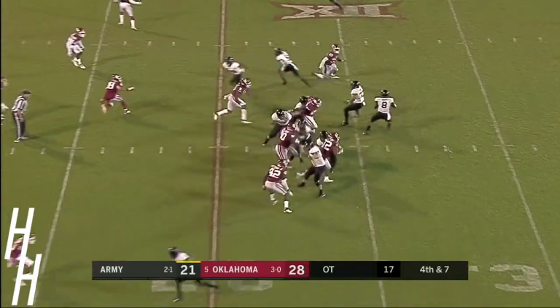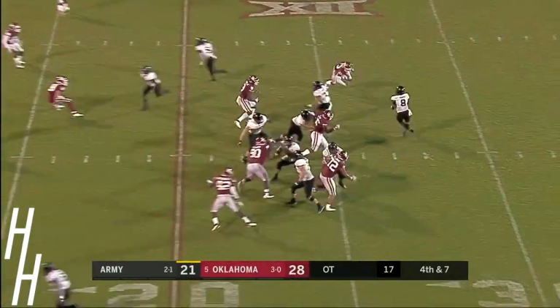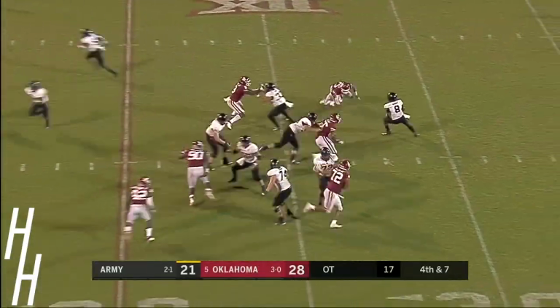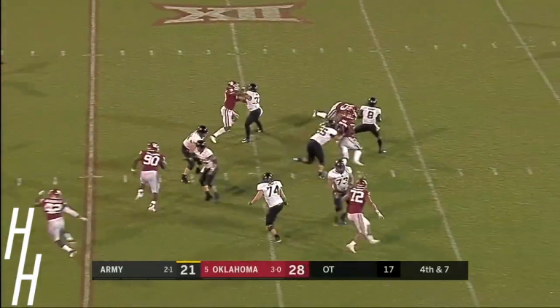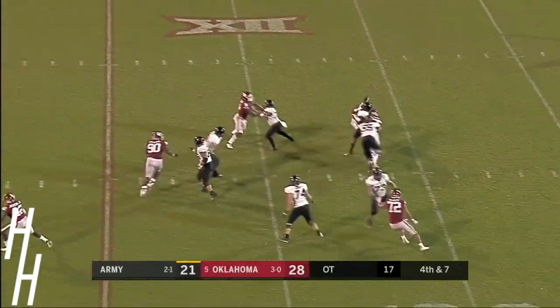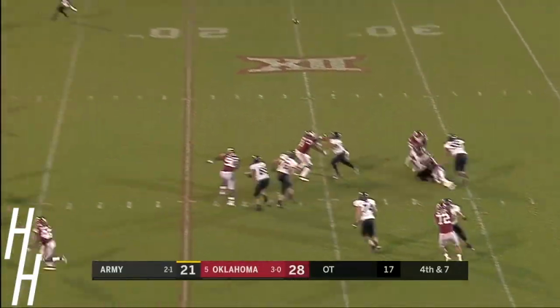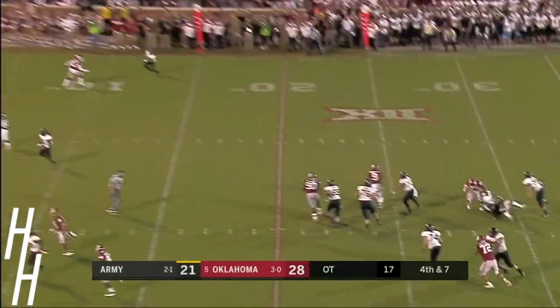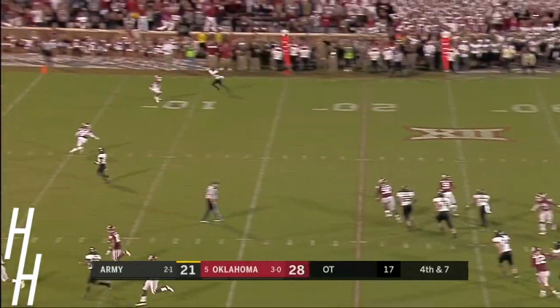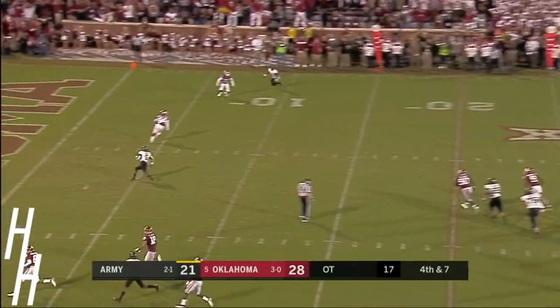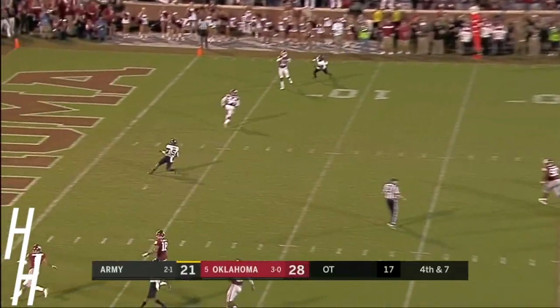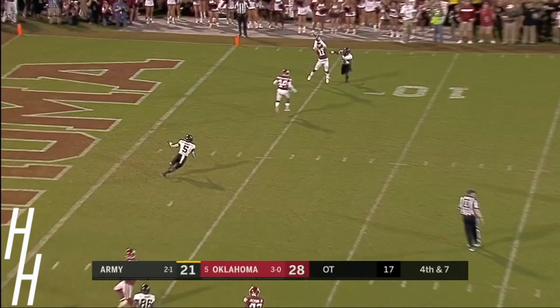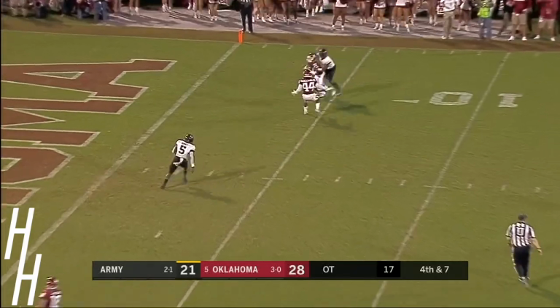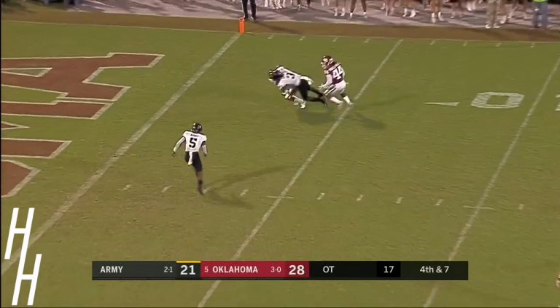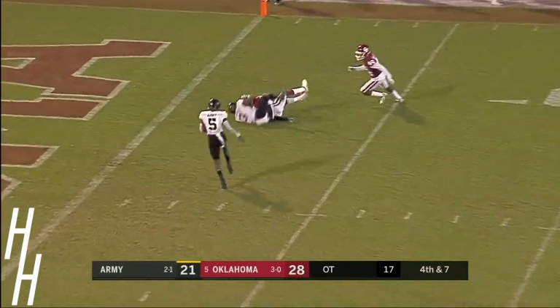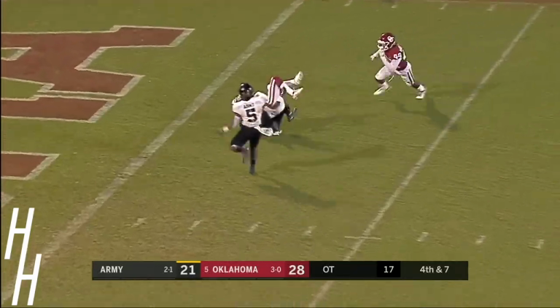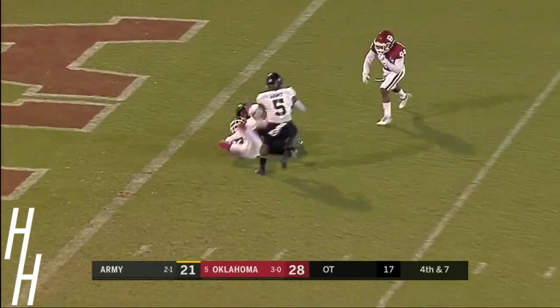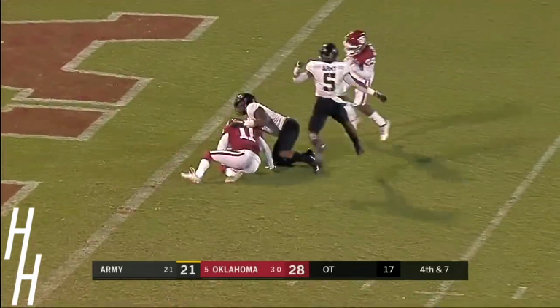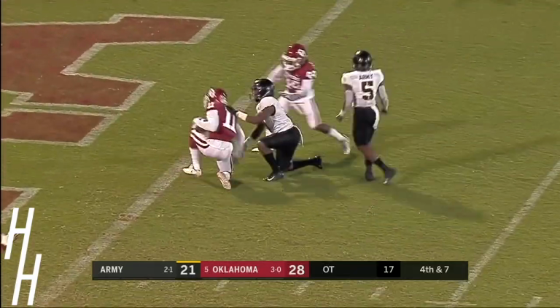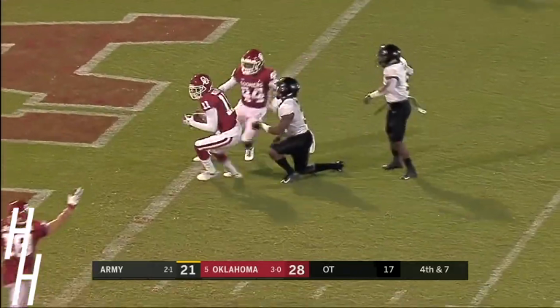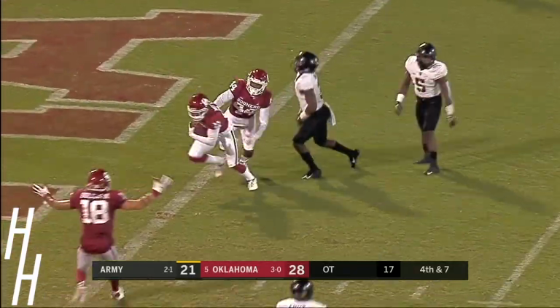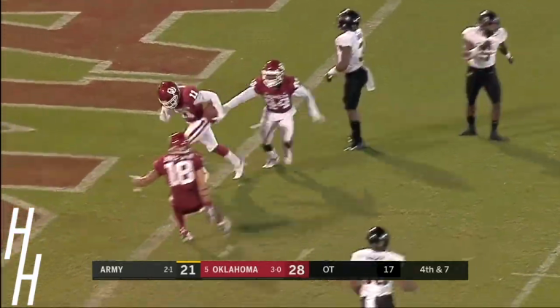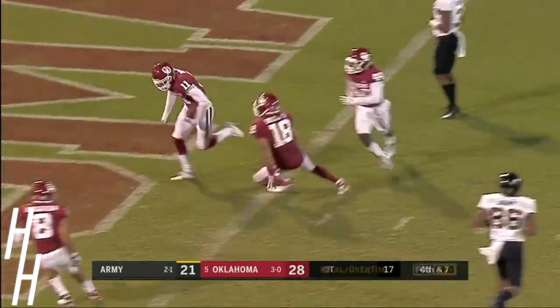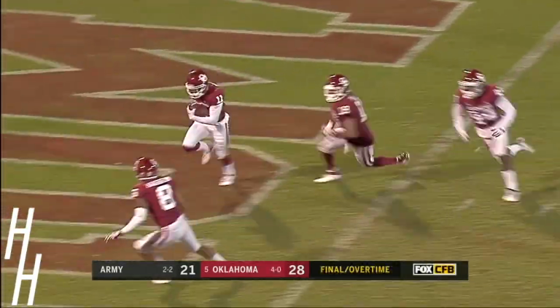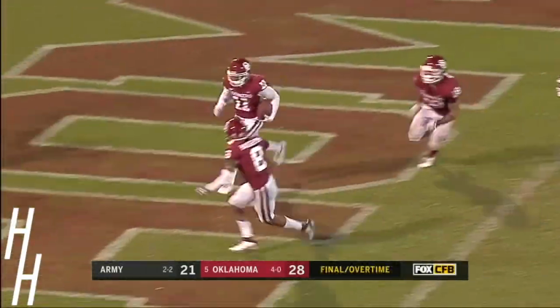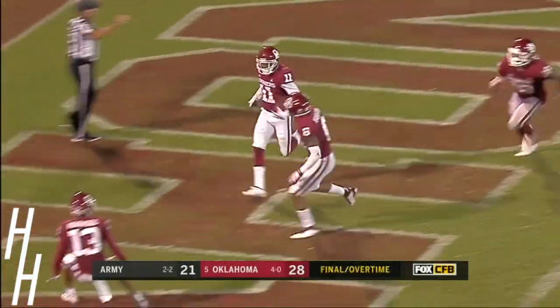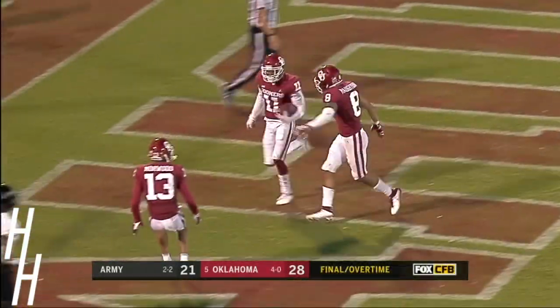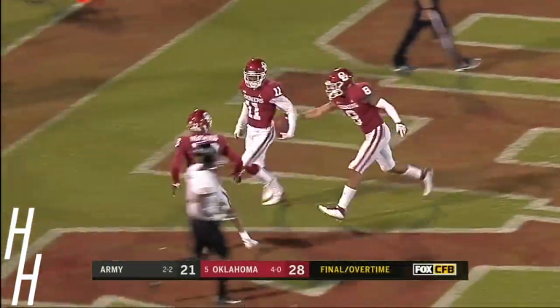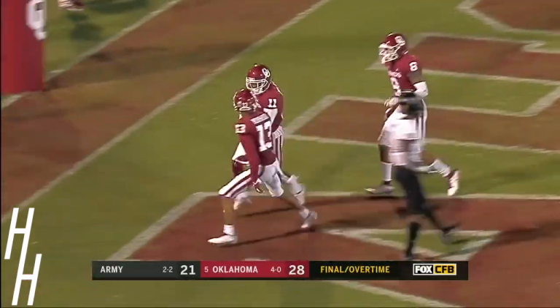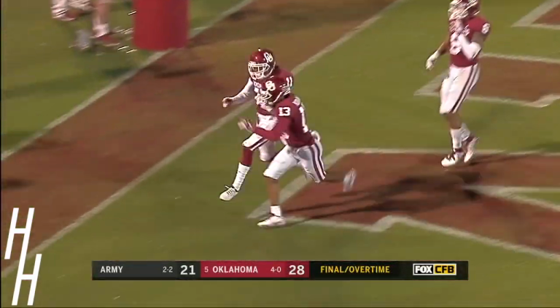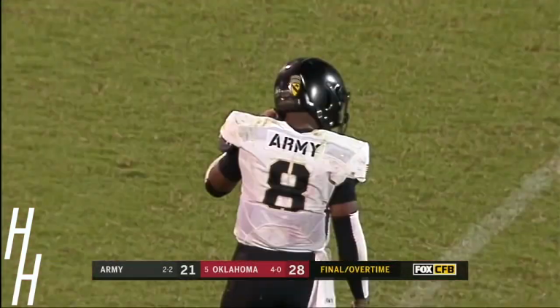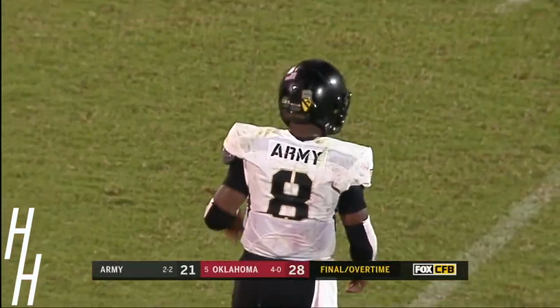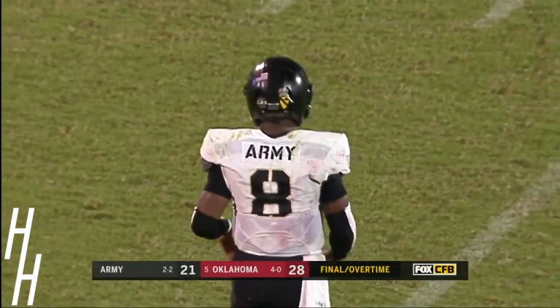Hopkins will throw it — it's up in the air, and that'll do it. Intercepted by Parnell Motley. Oklahoma survives.